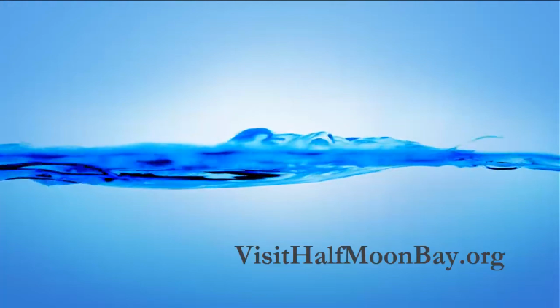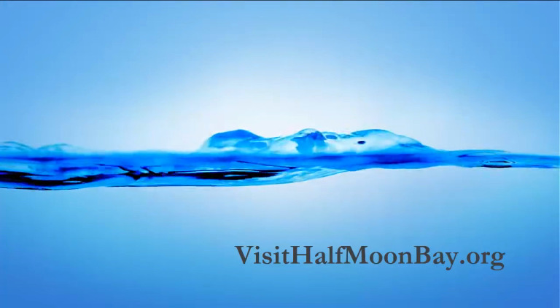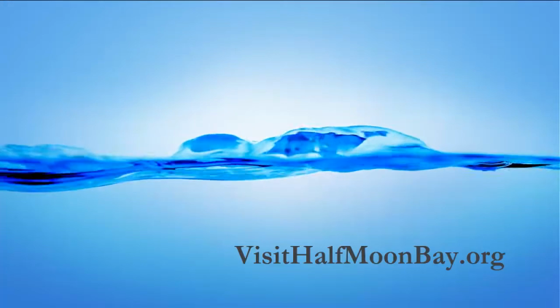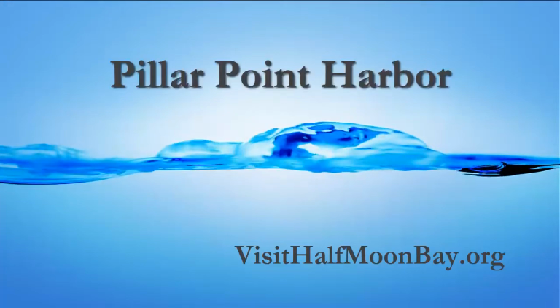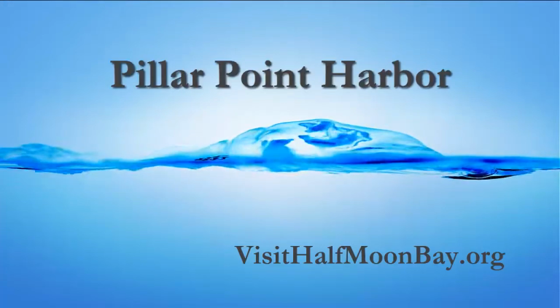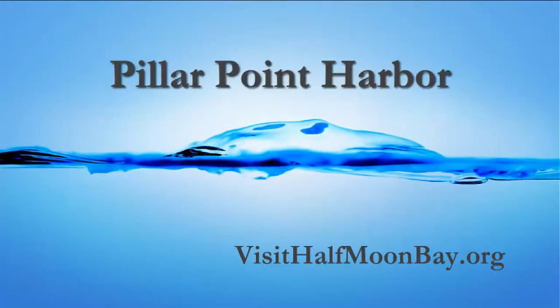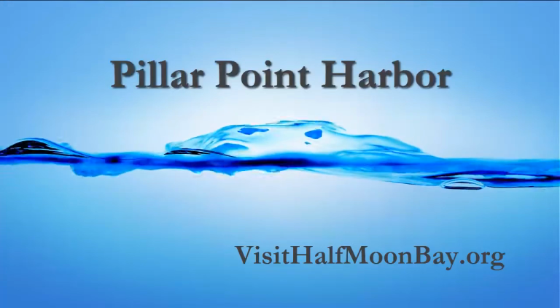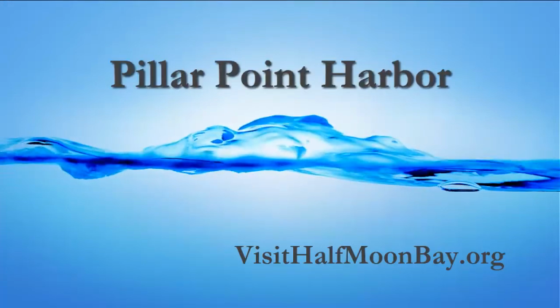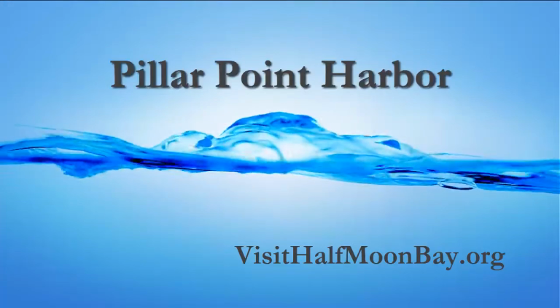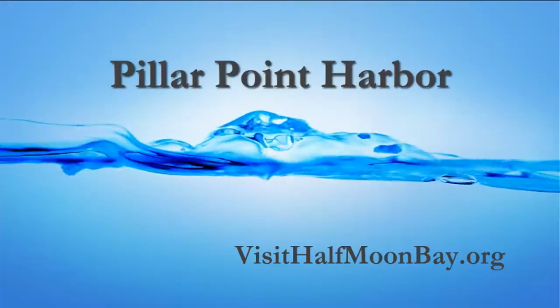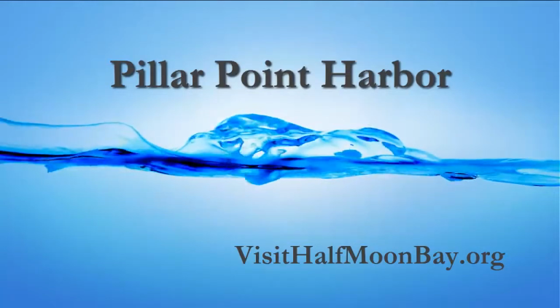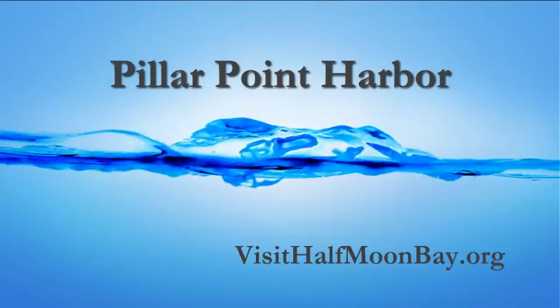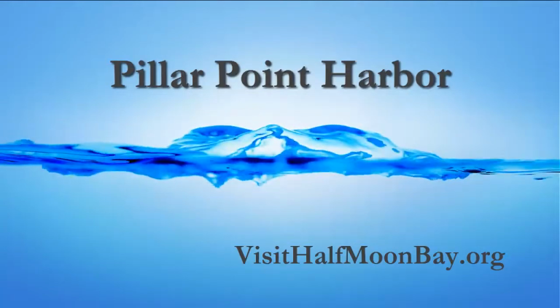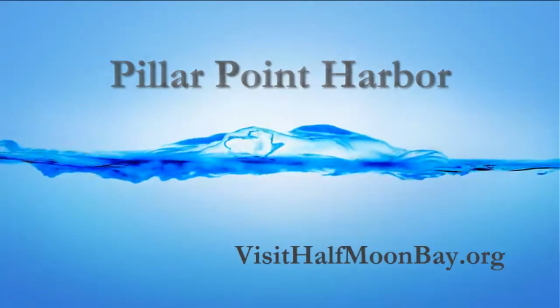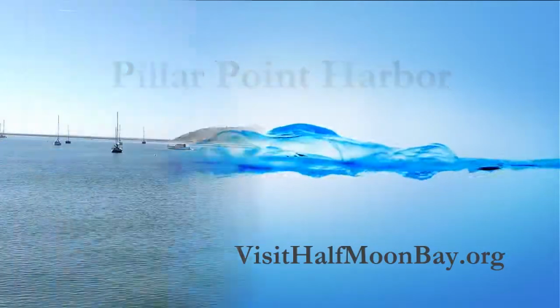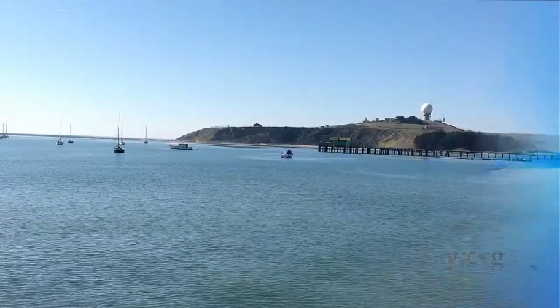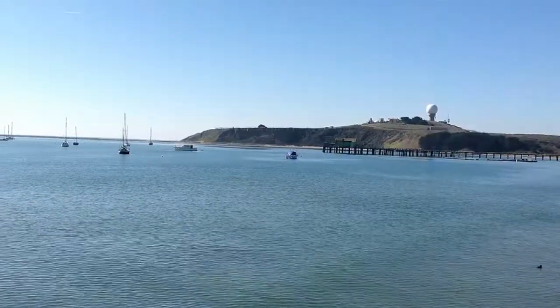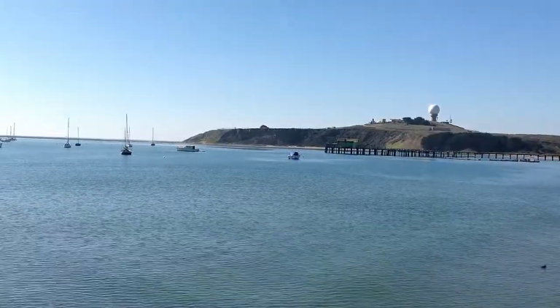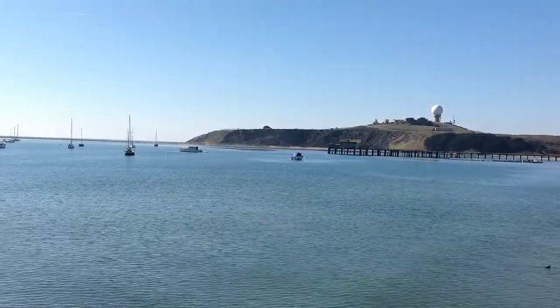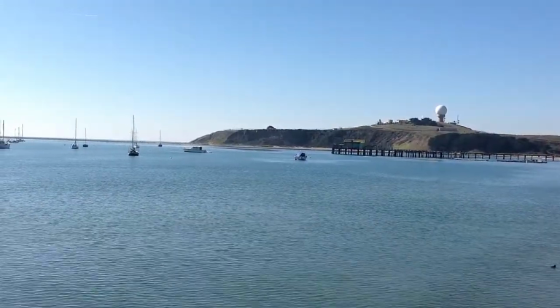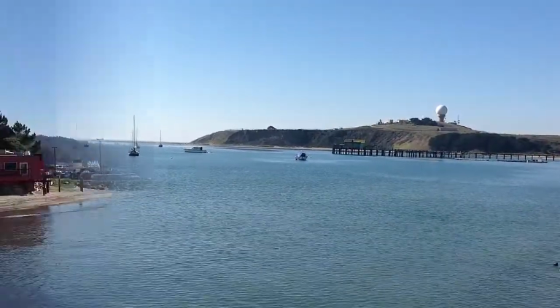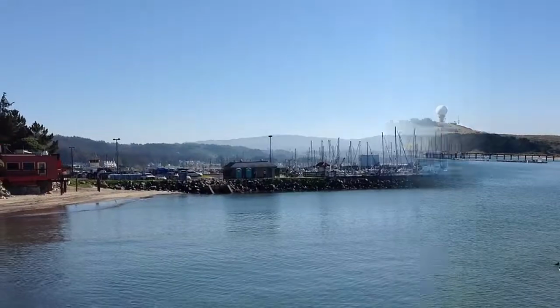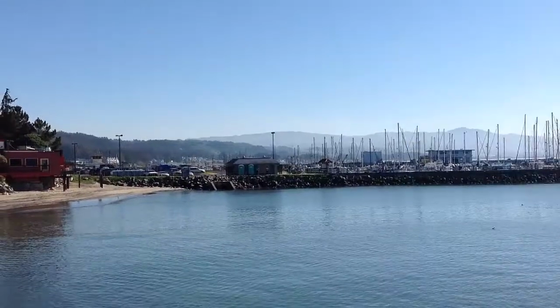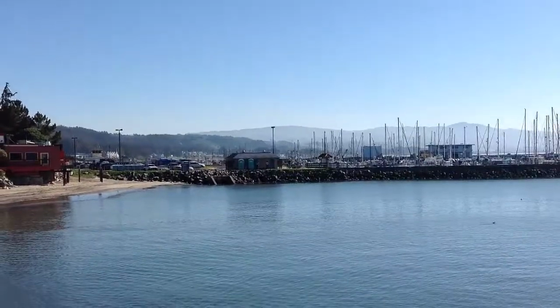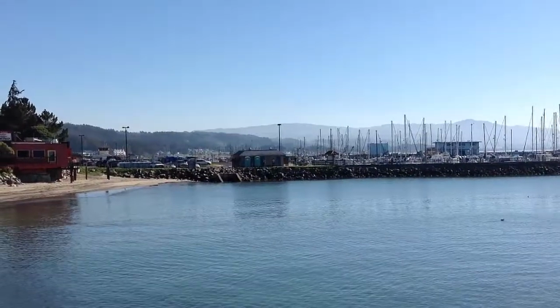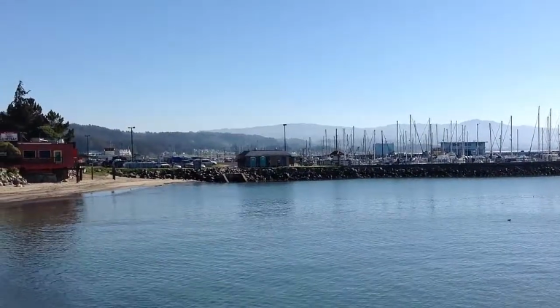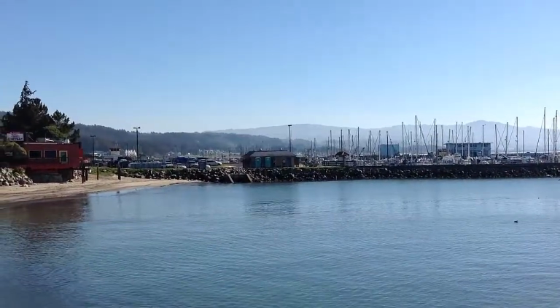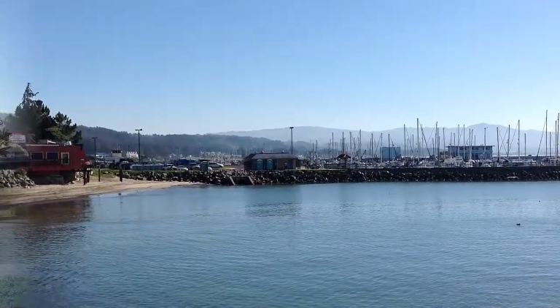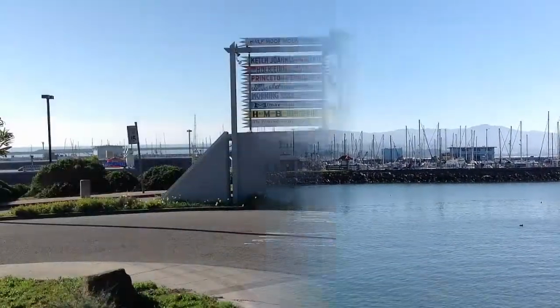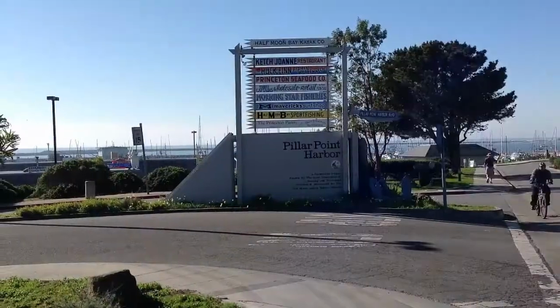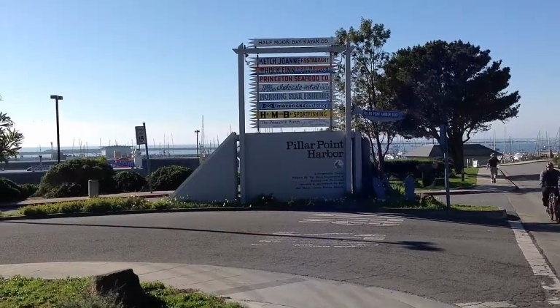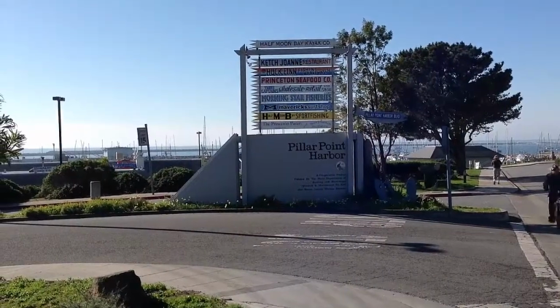VisitHalfmoonBay.org presents Pillar Point Harbor at Princeton-by-the-Sea near El Granada. We left off previously looking out at Mavericks beyond the breakwater and back to the inner breakwater of the harbor by Barbara's Fish Trap on Capistrano Road.